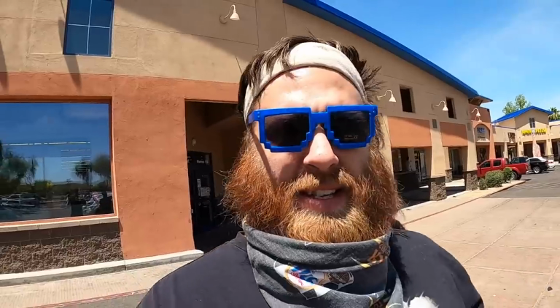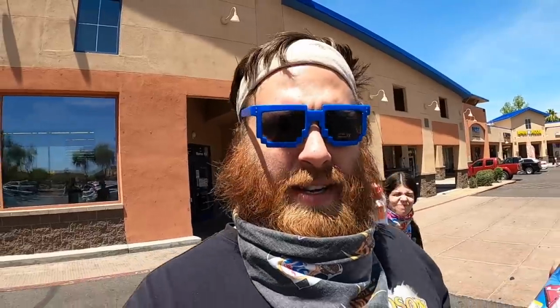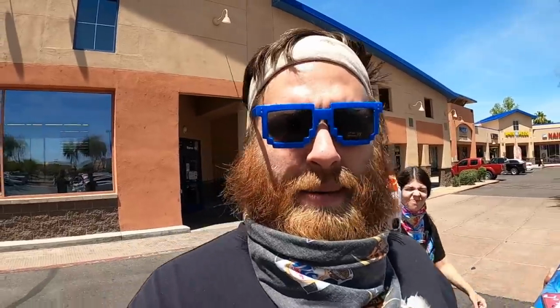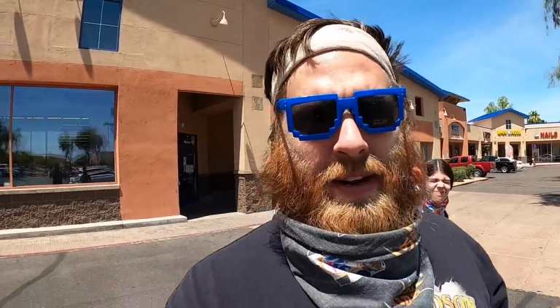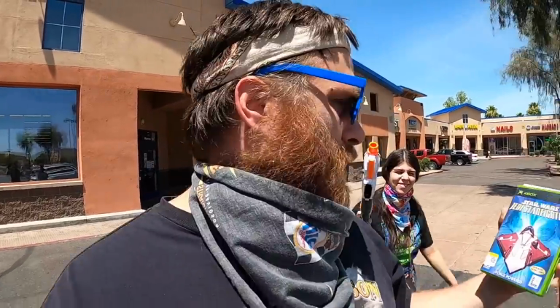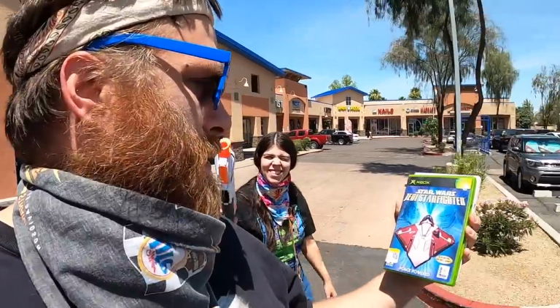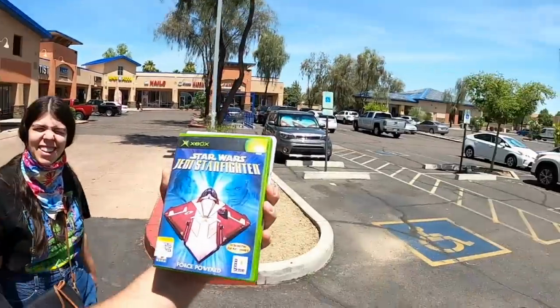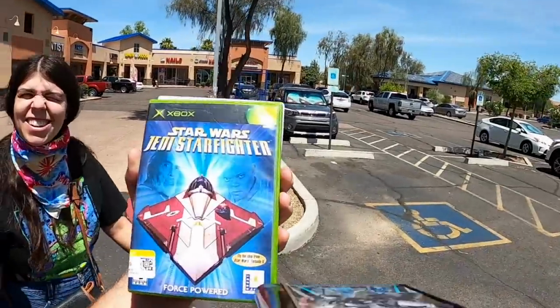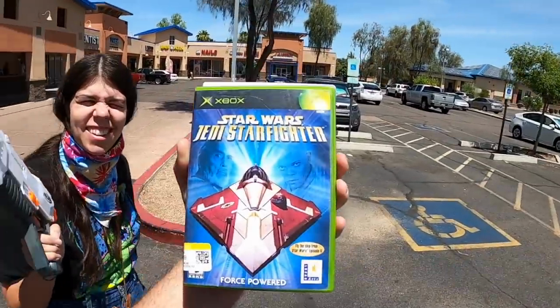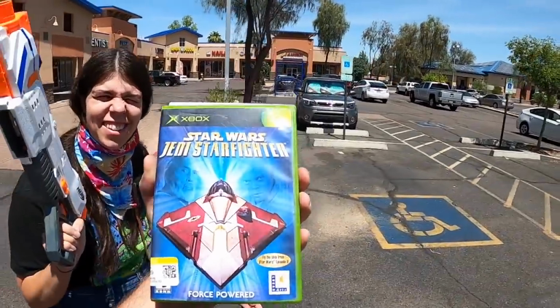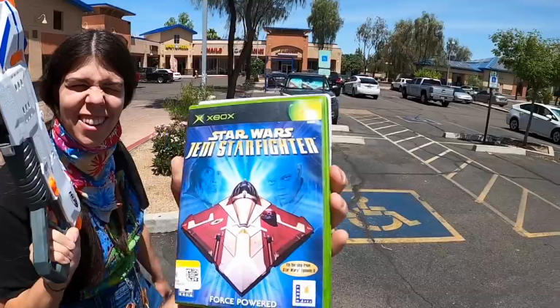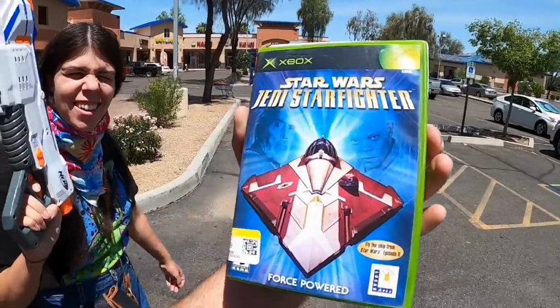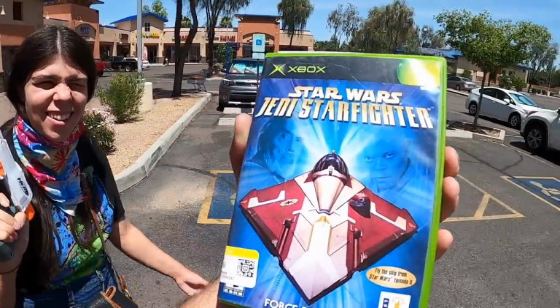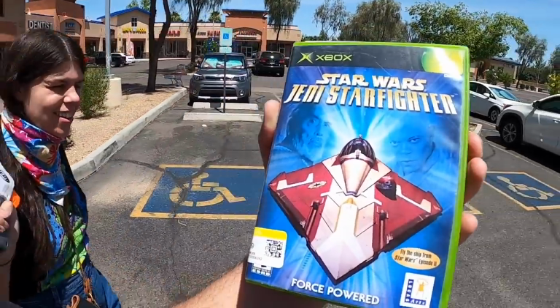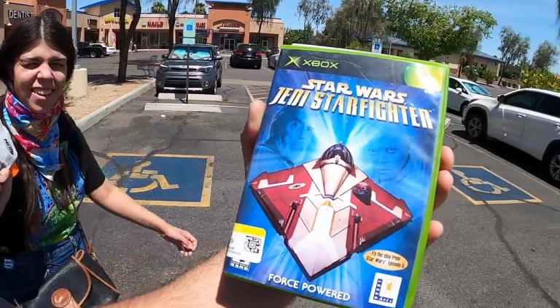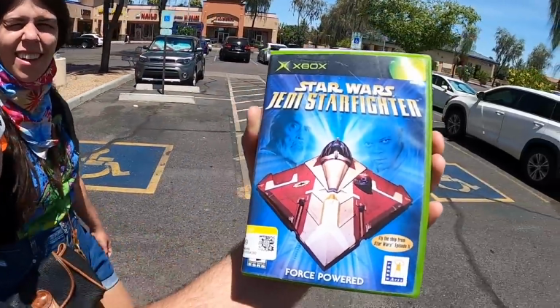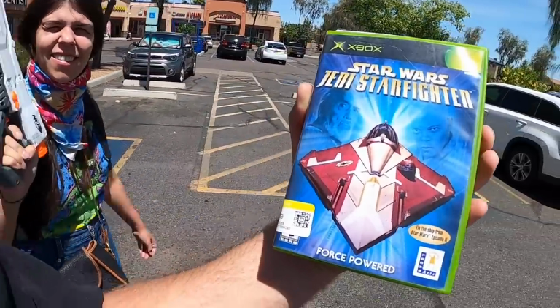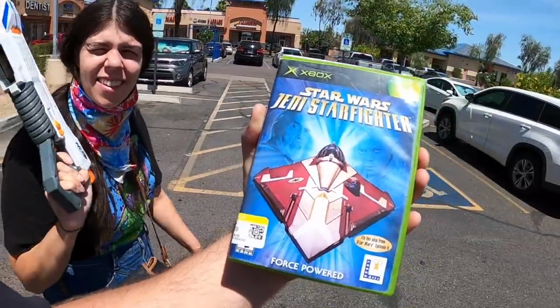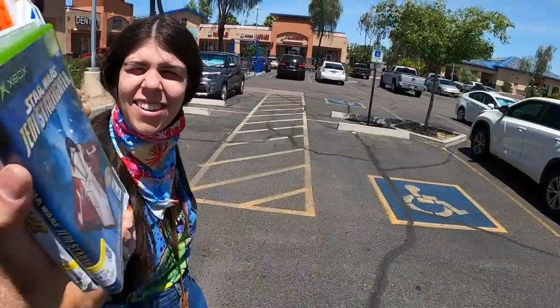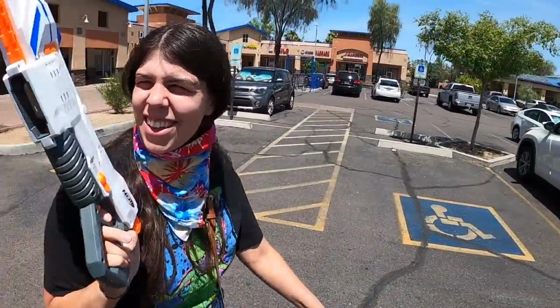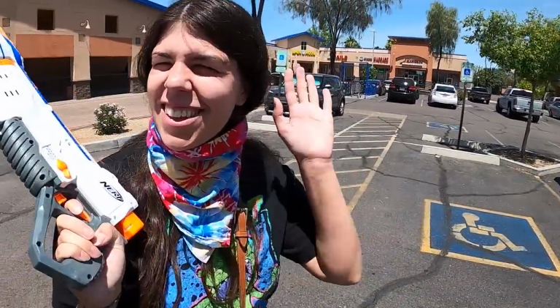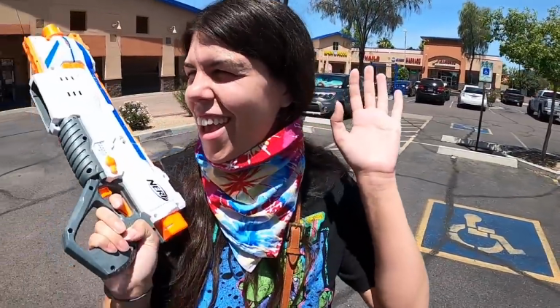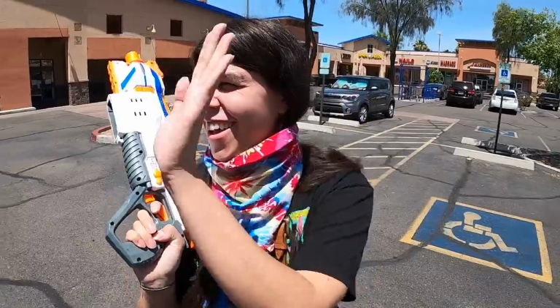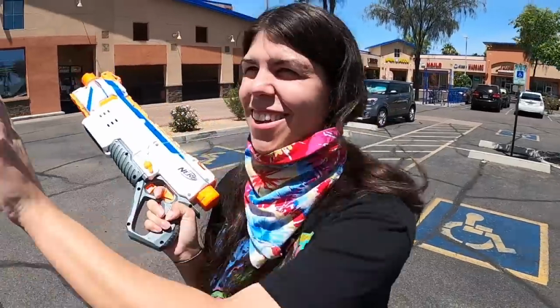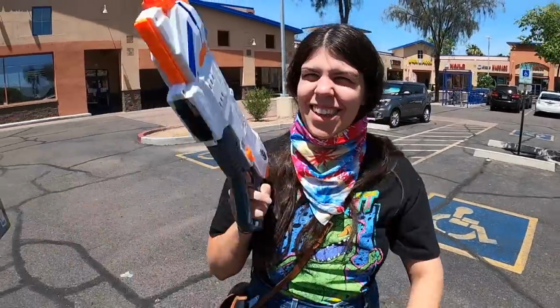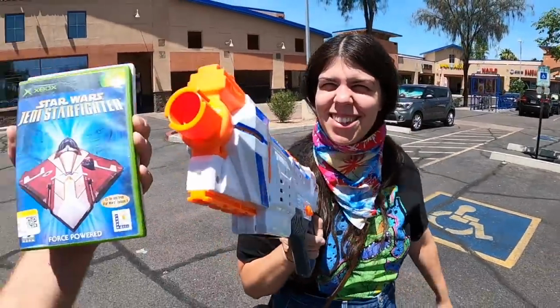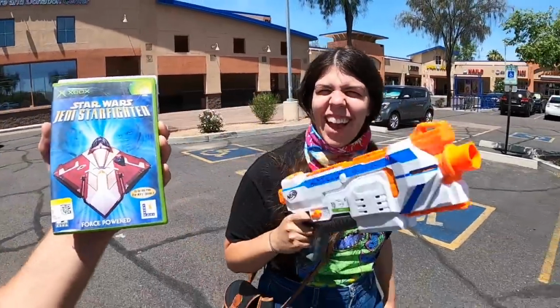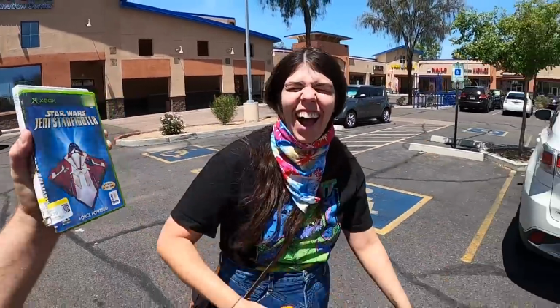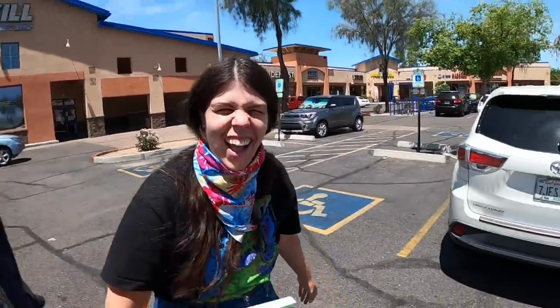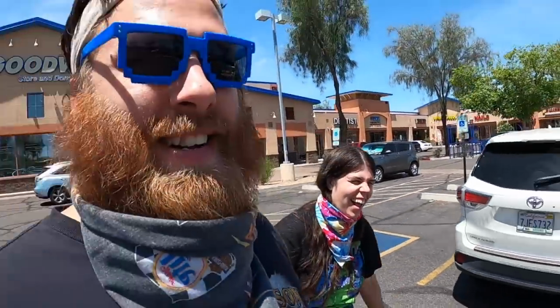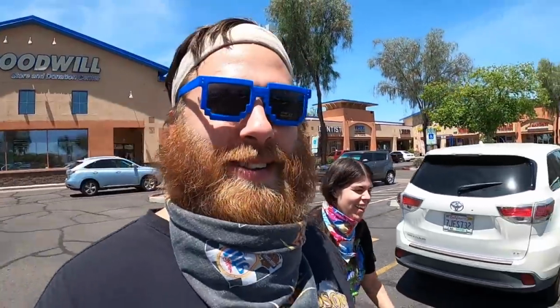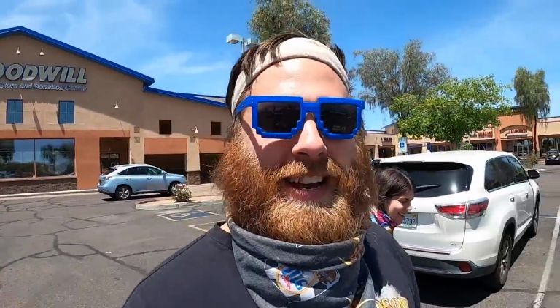It's always a good day when I'm able to bring home a Star Wars game that I don't have — Star Wars Jedi Starfighter, it's got Mace Windu on the front. Let's go. Are you gonna kill me with that gun? Did you just high five my video game? Oh my god.